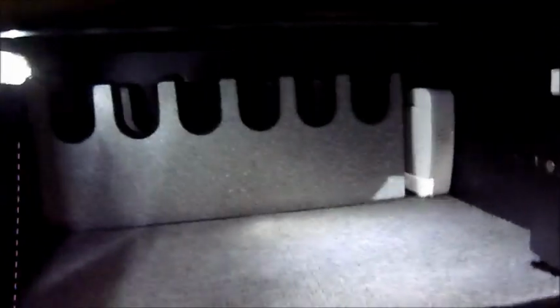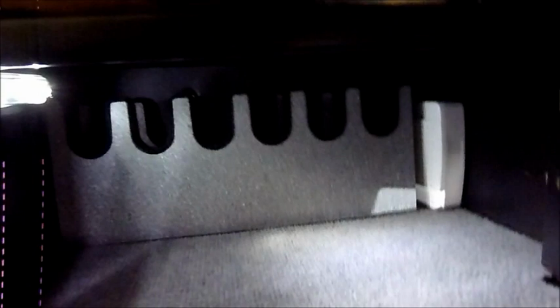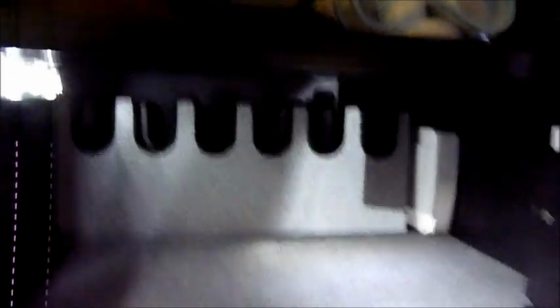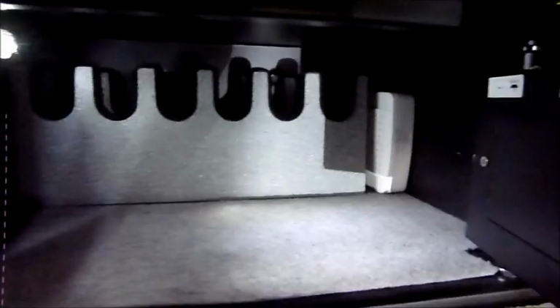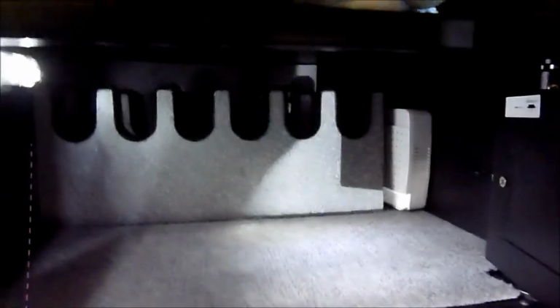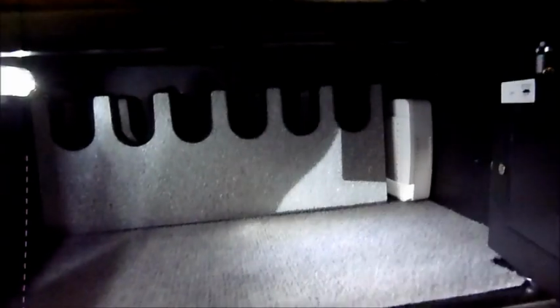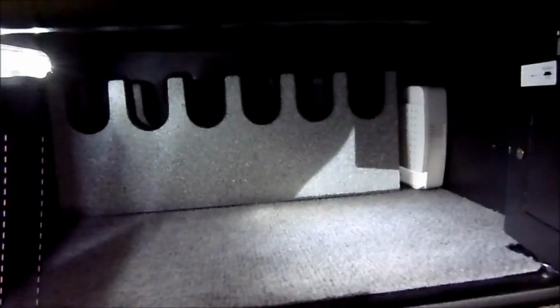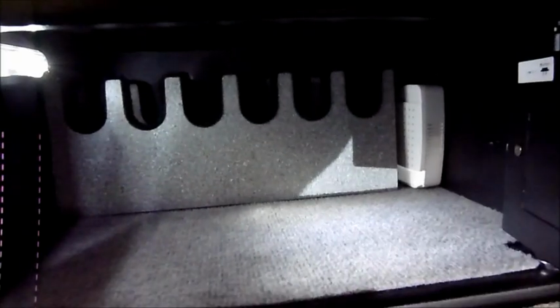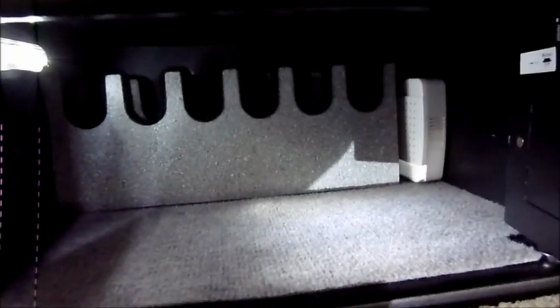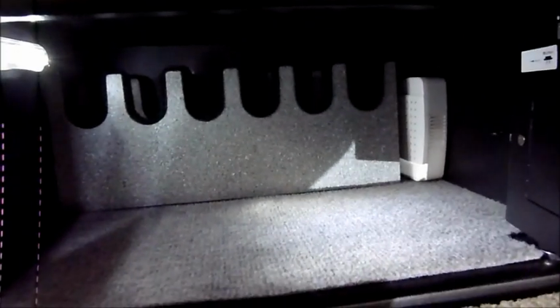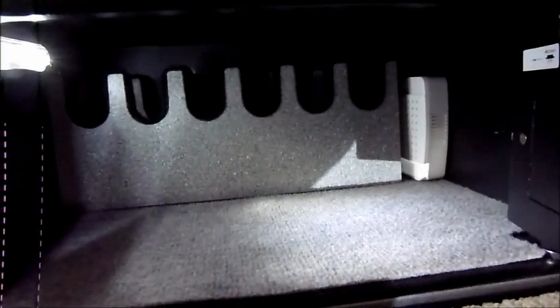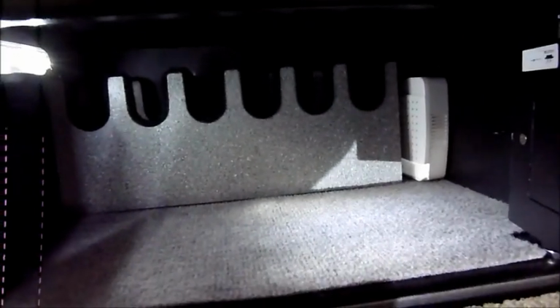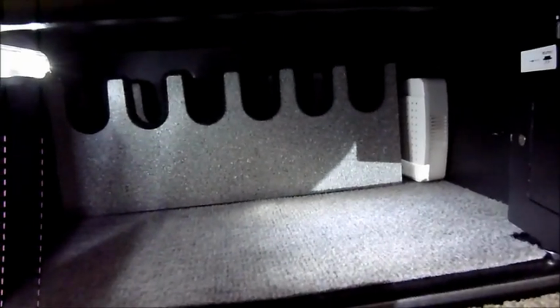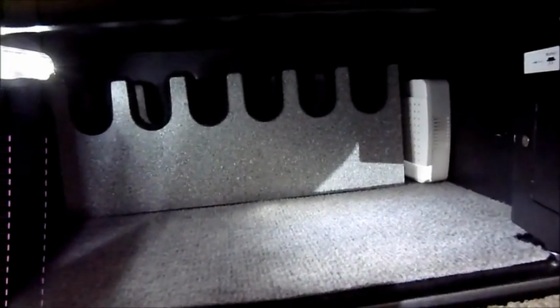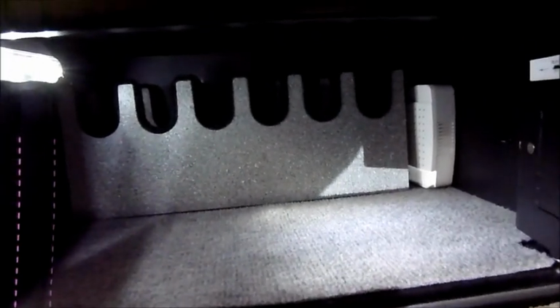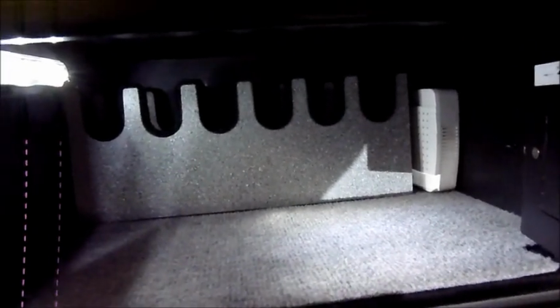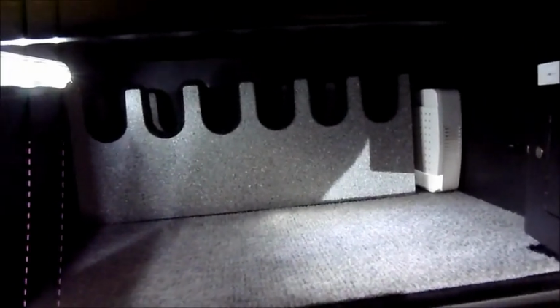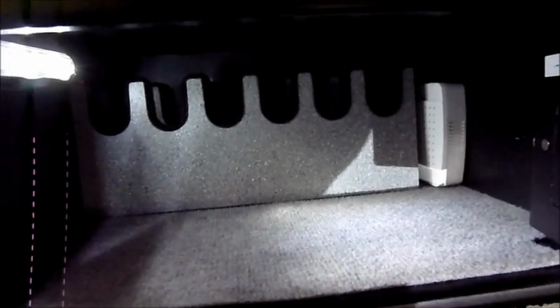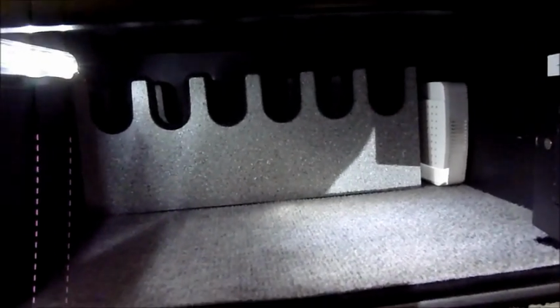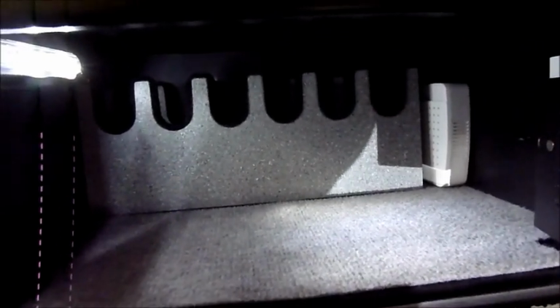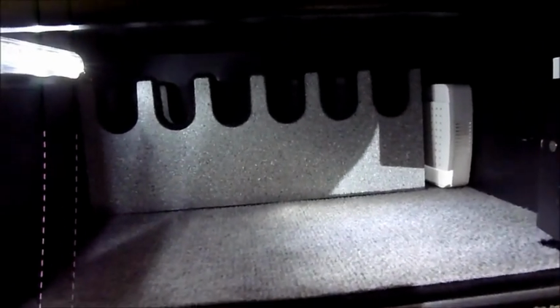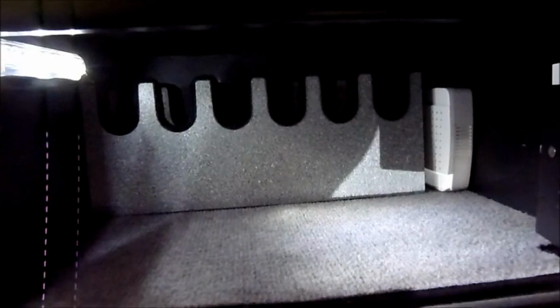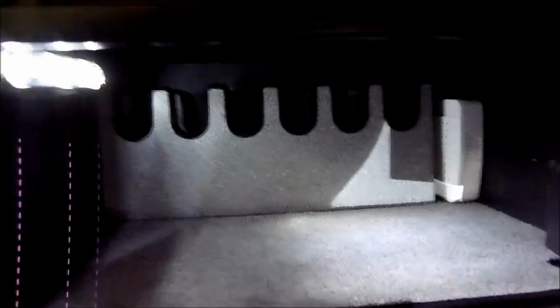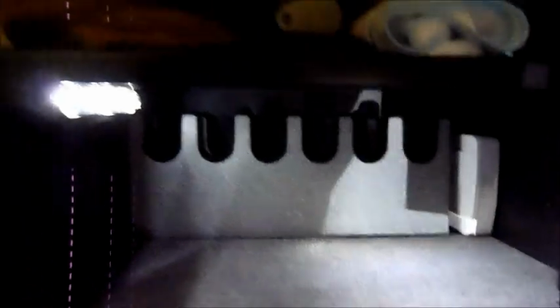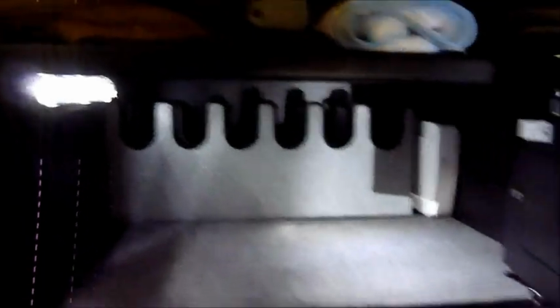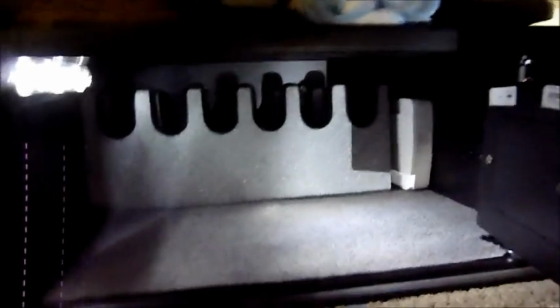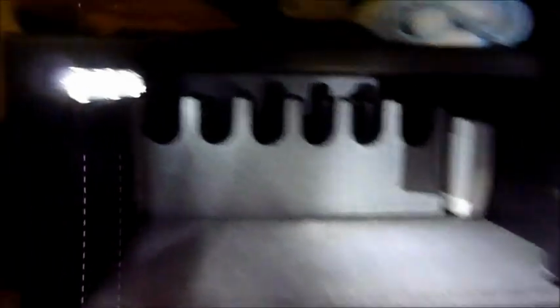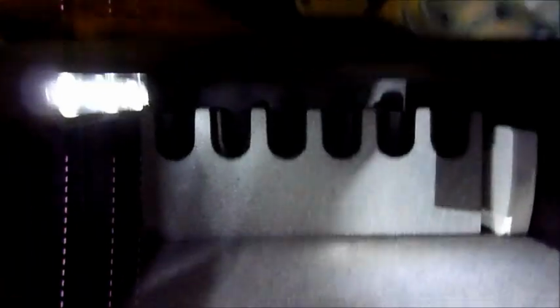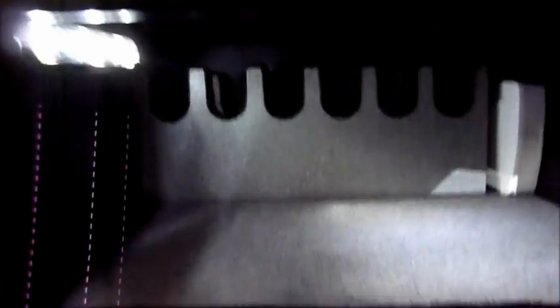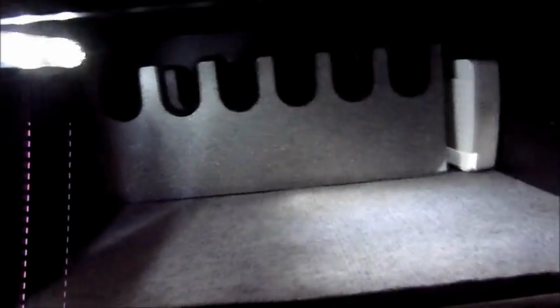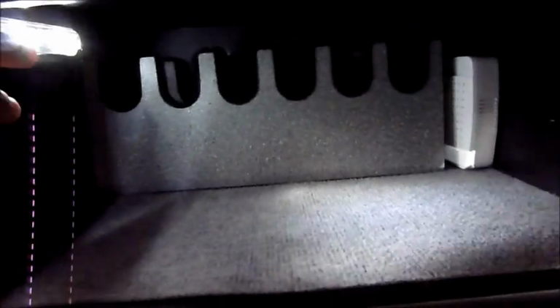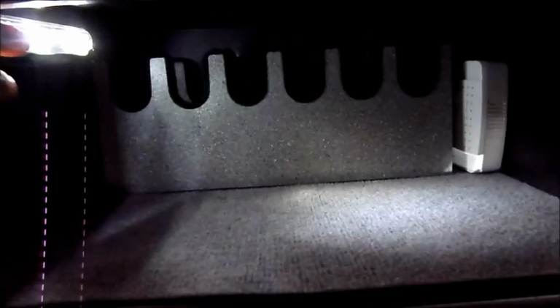So that's where I keep most of my guns. As you know, I don't have long guns, just handguns, so this is a nice feature on the small side.